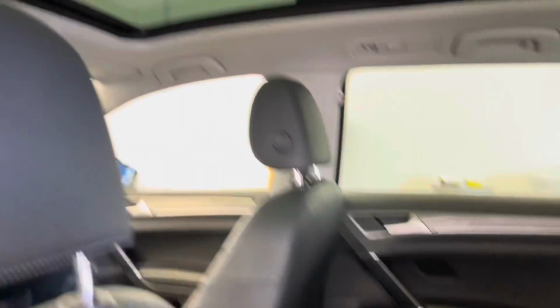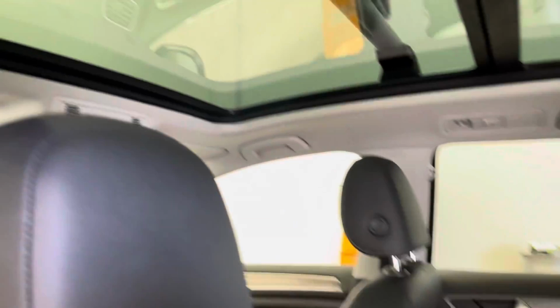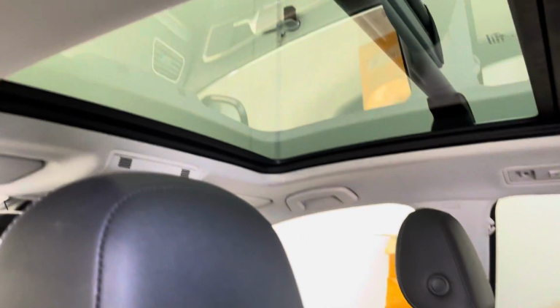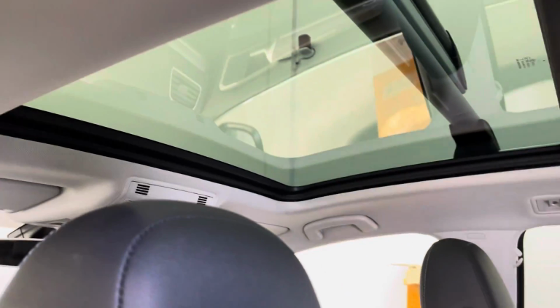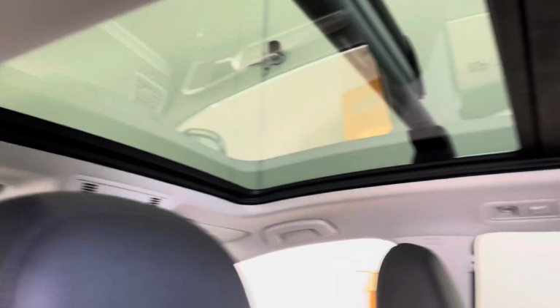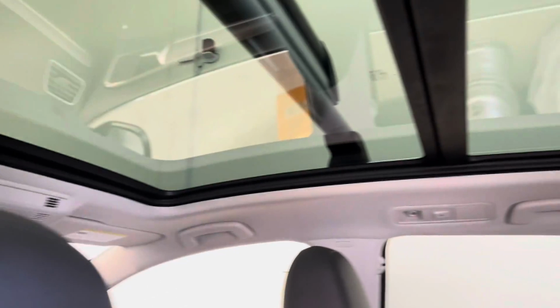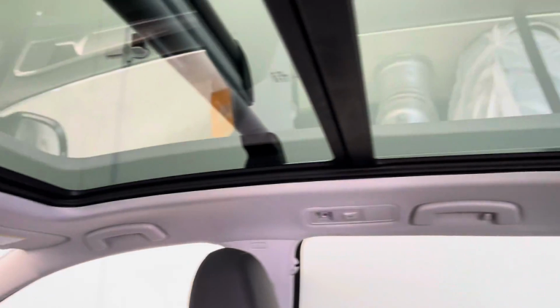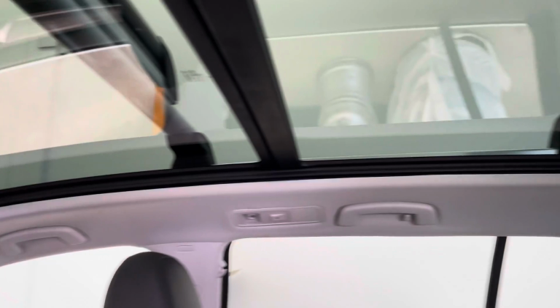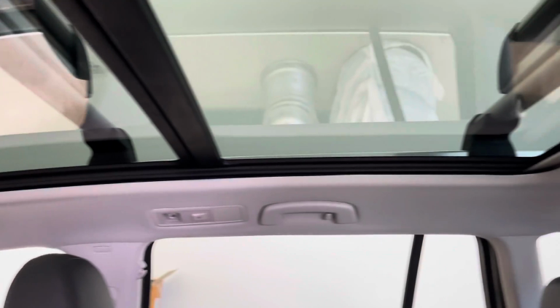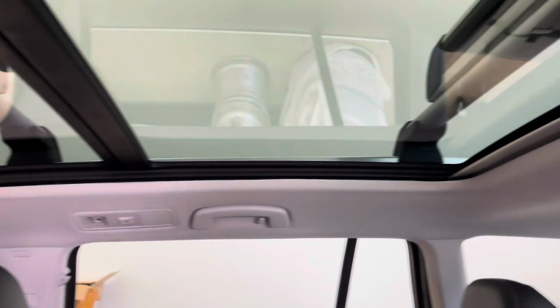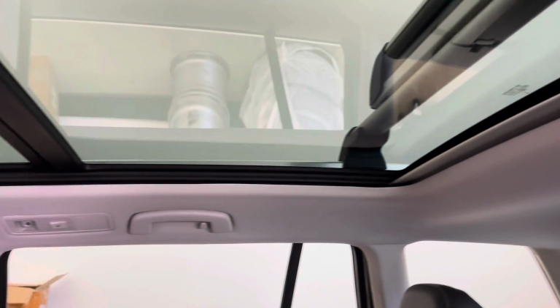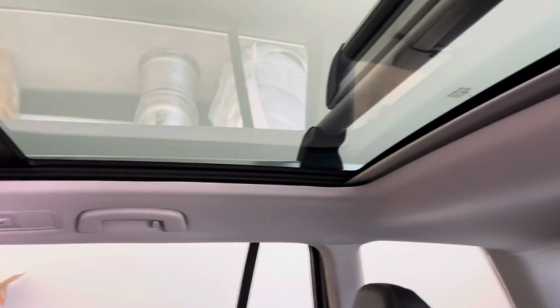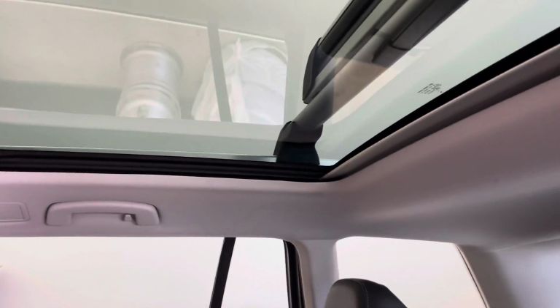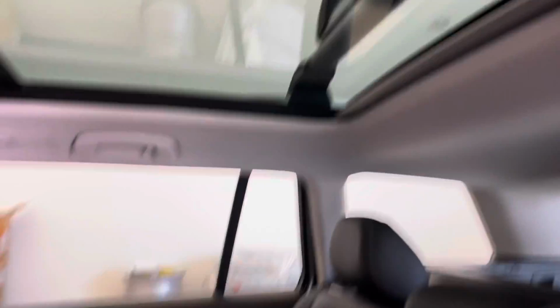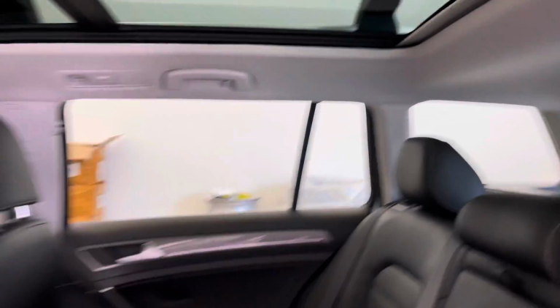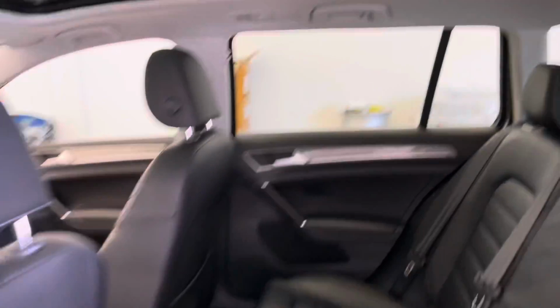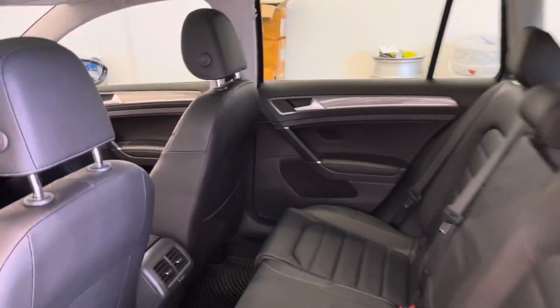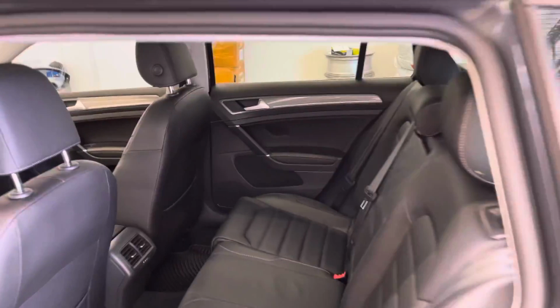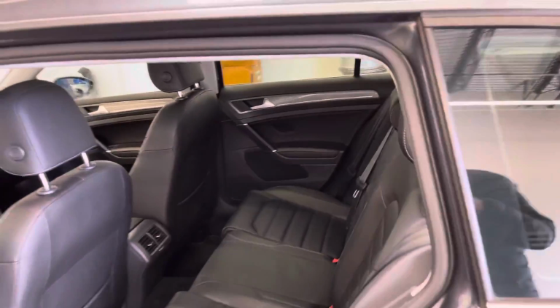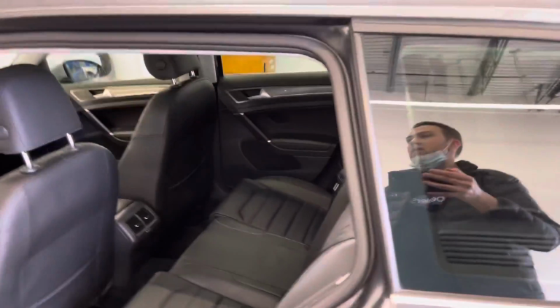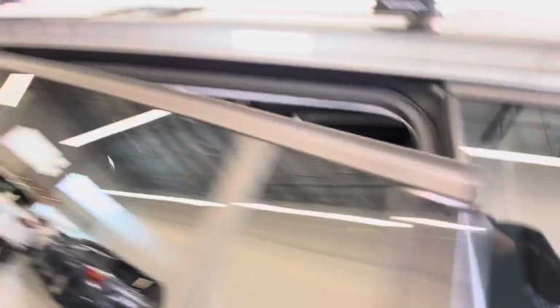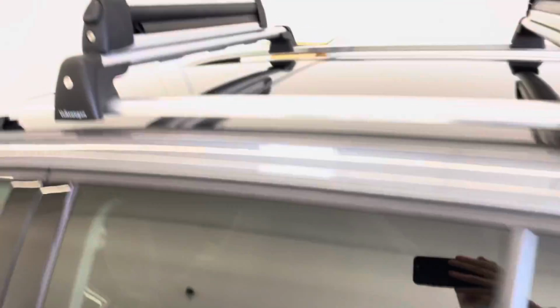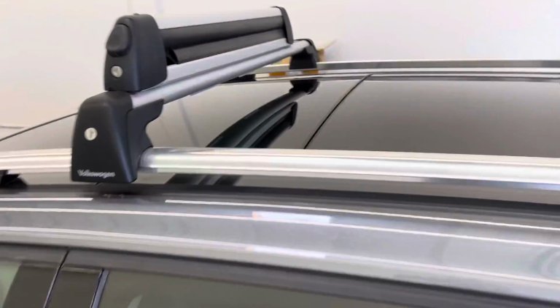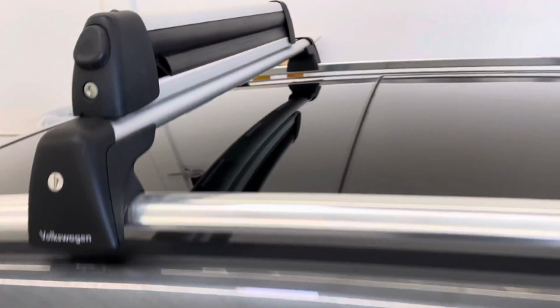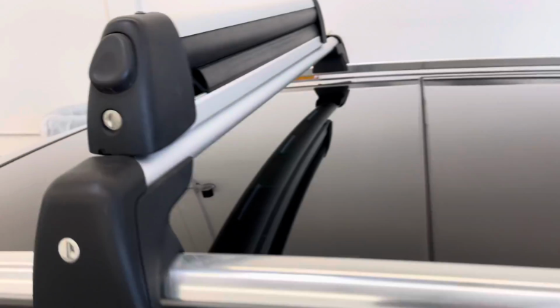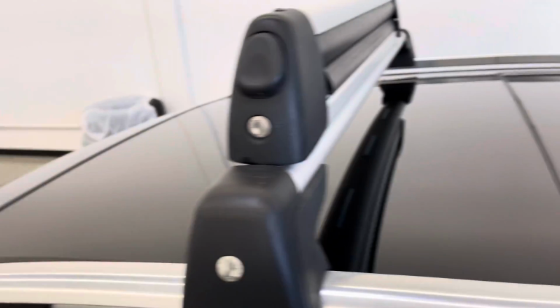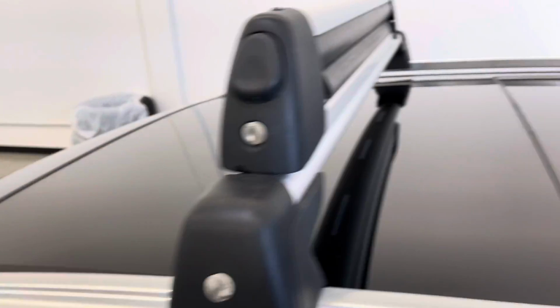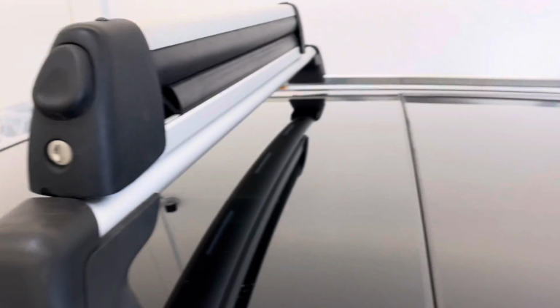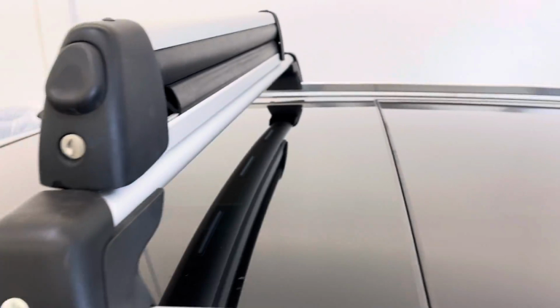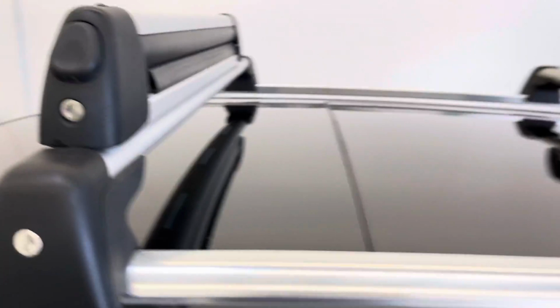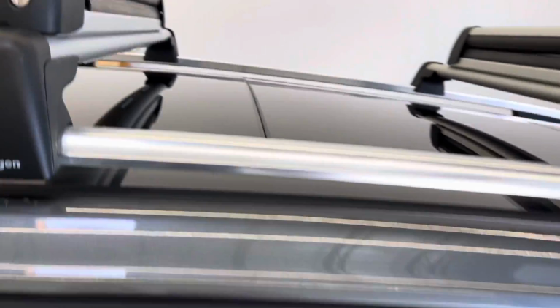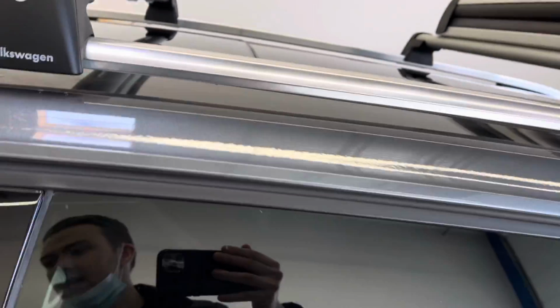This one does have the really massive panoramic moonroof. The front portion of it opens to about that line there.